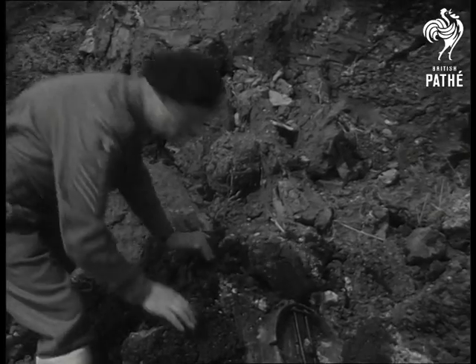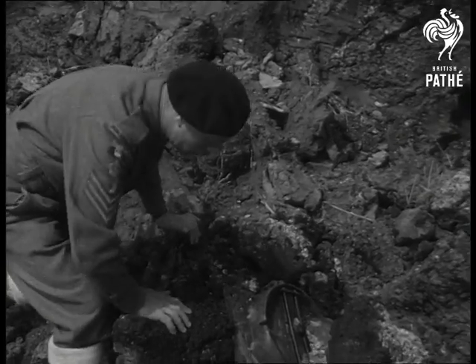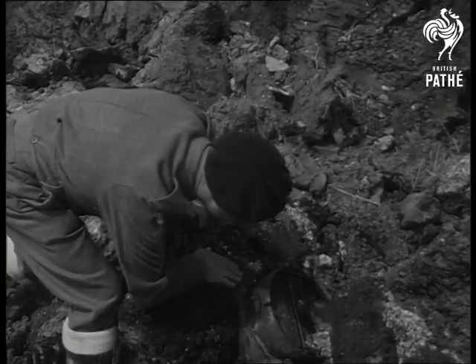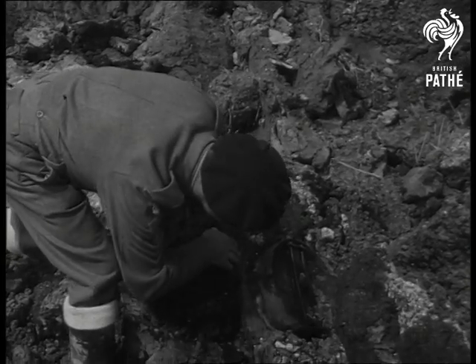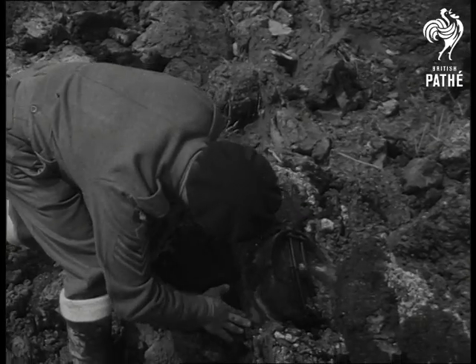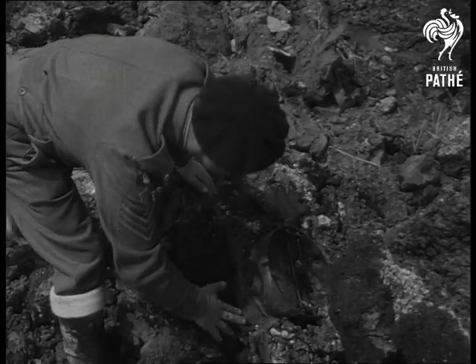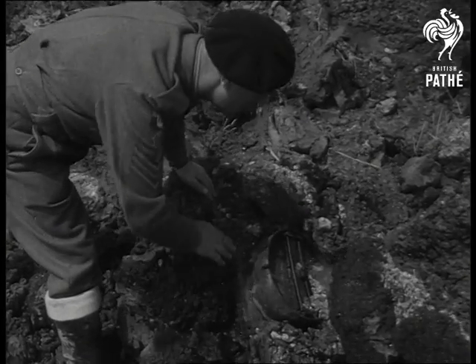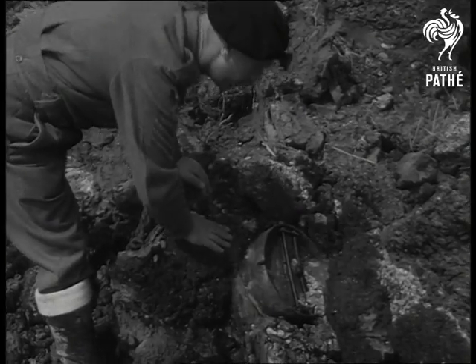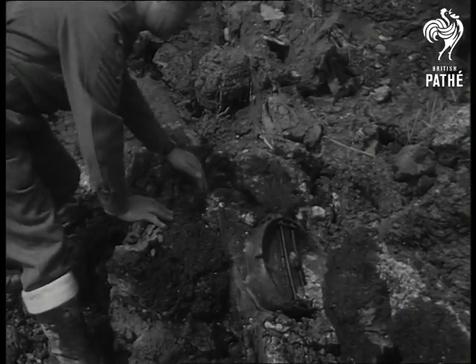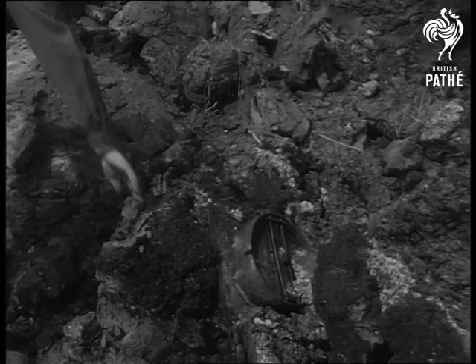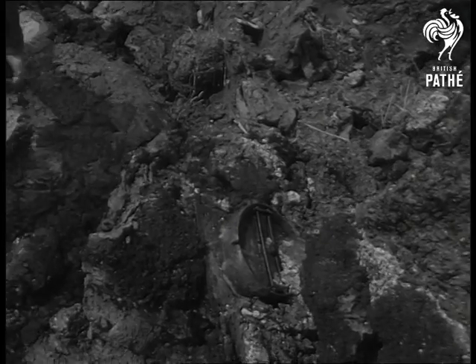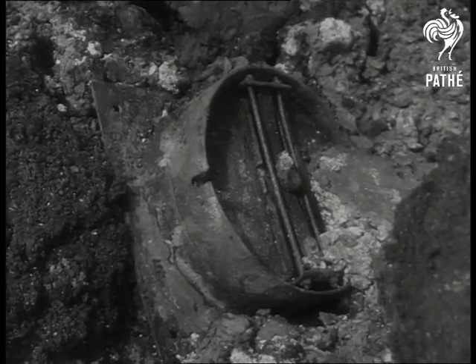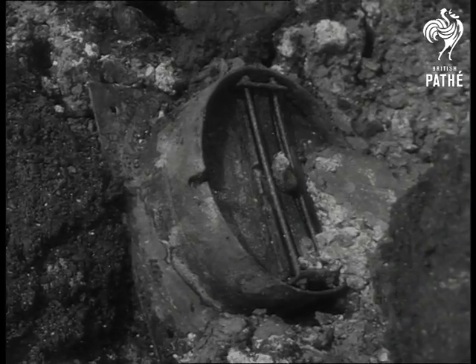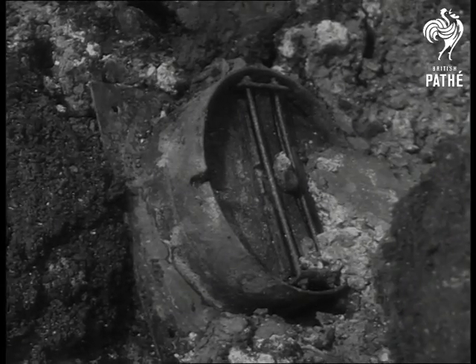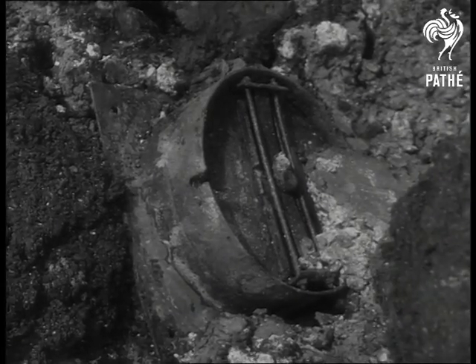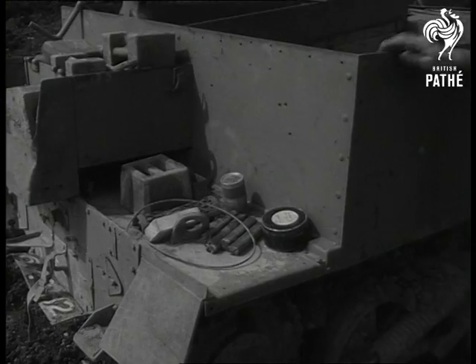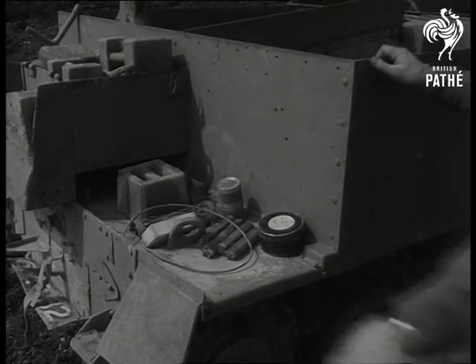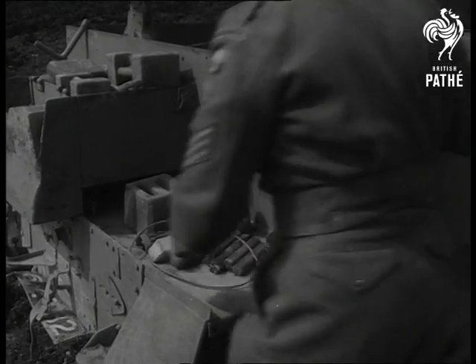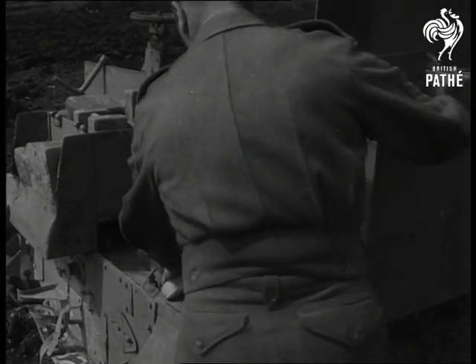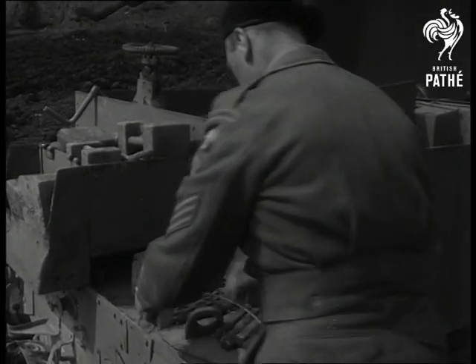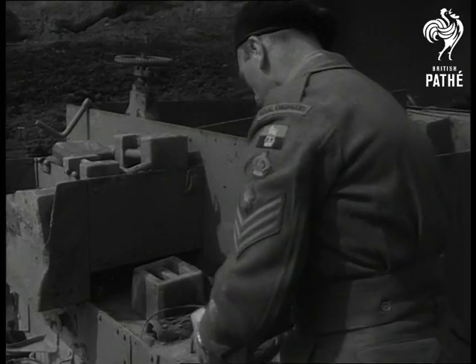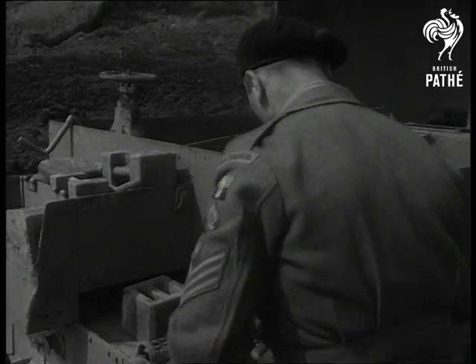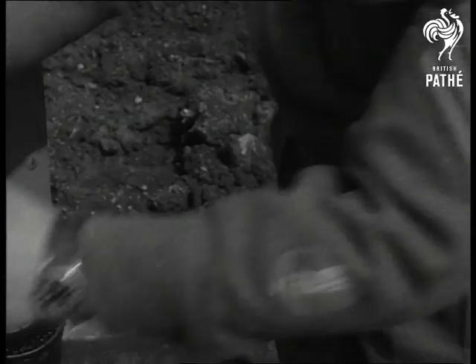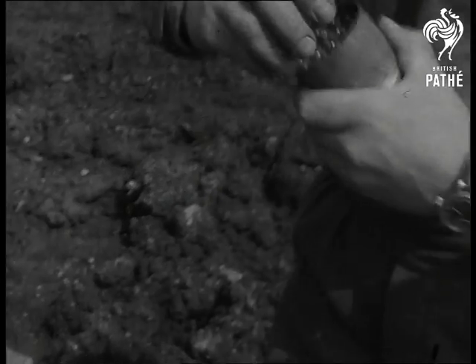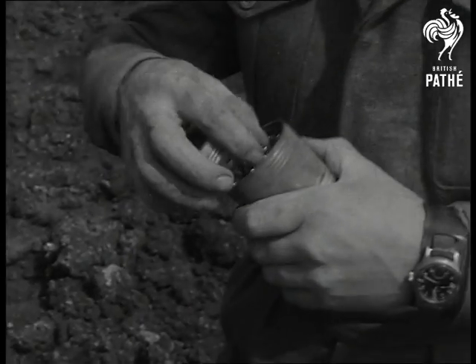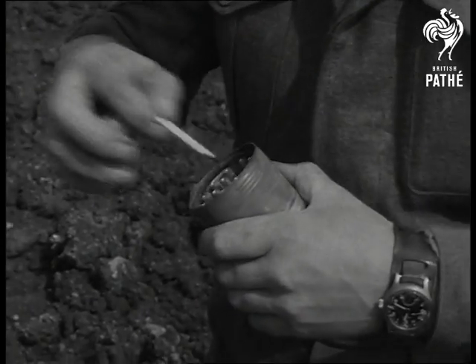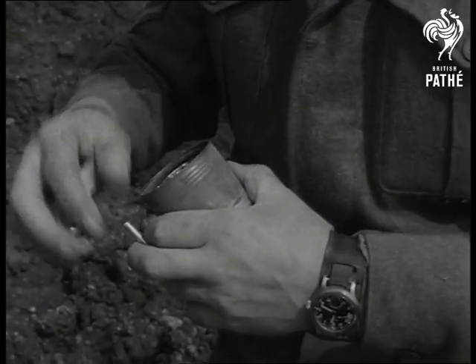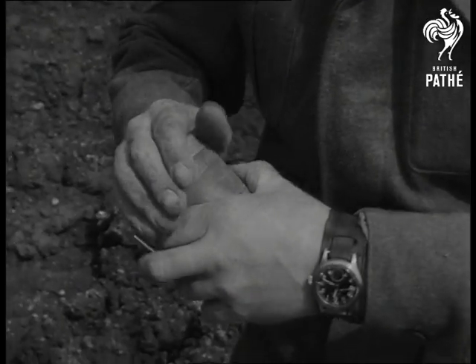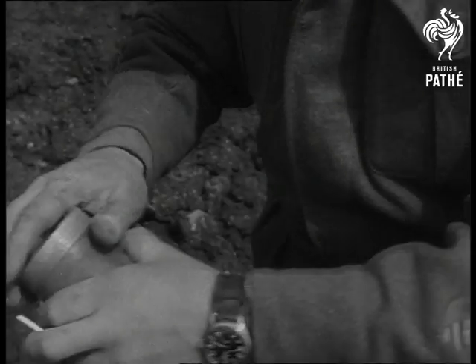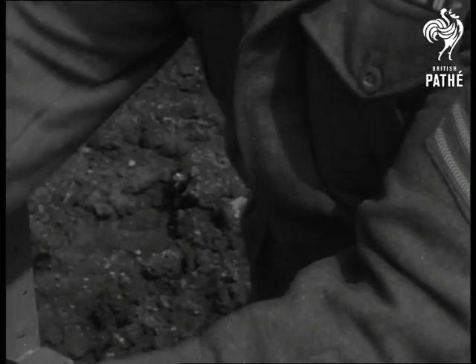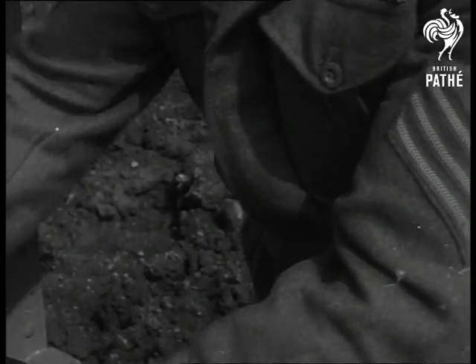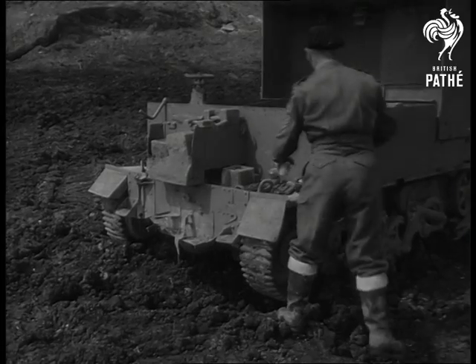It doesn't take a staff sergeant of the Royal Engineers long to weigh up this grim-looking object. There's quite a selection of detonators there, and he needs them all — he has to handle a variety of mines buried among 50,000 square feet of cliff.